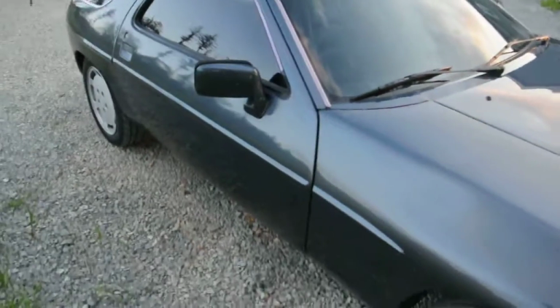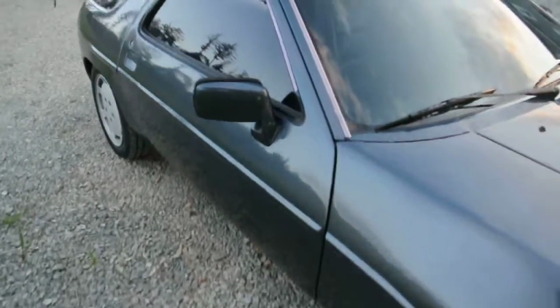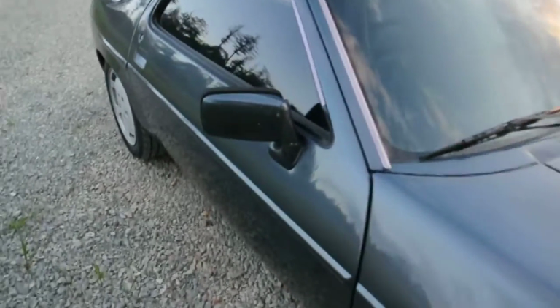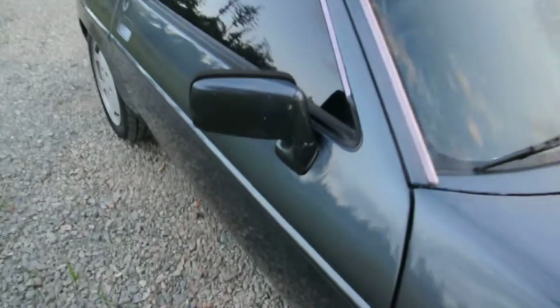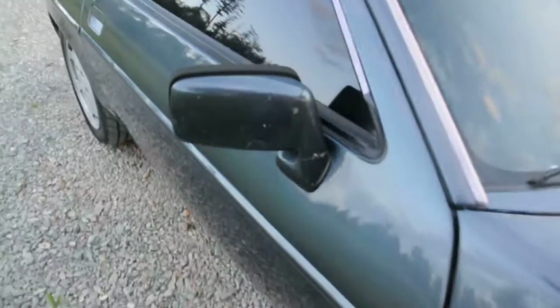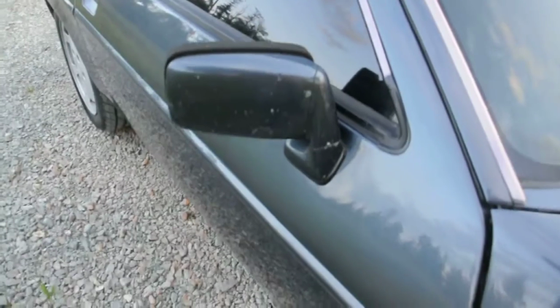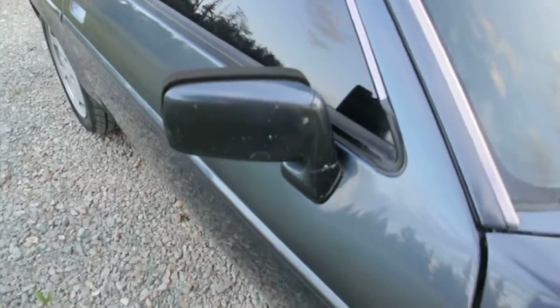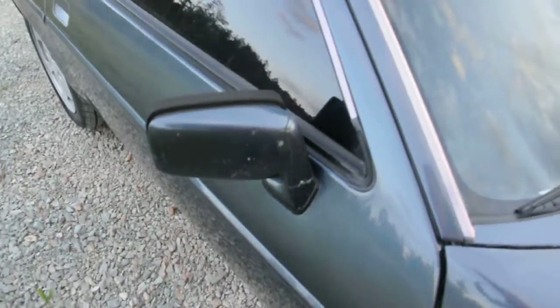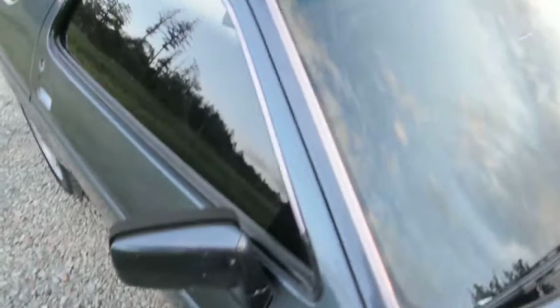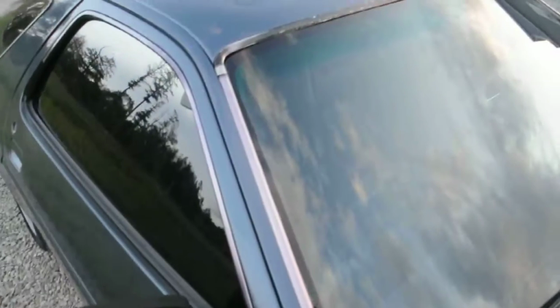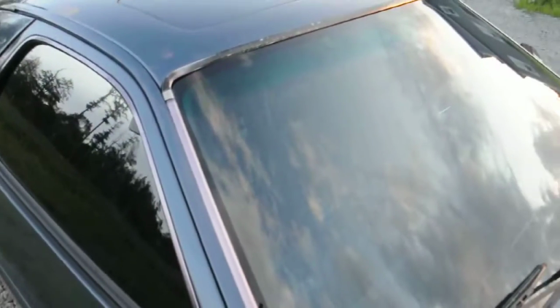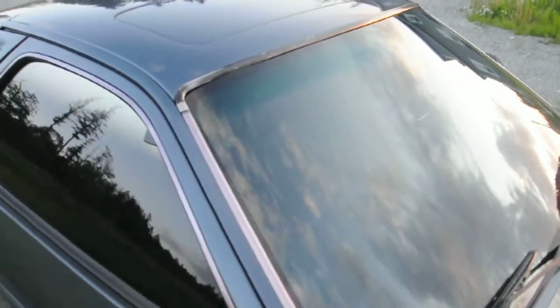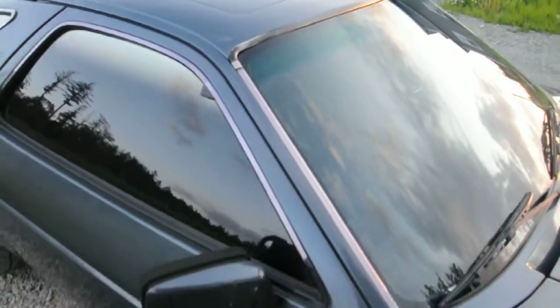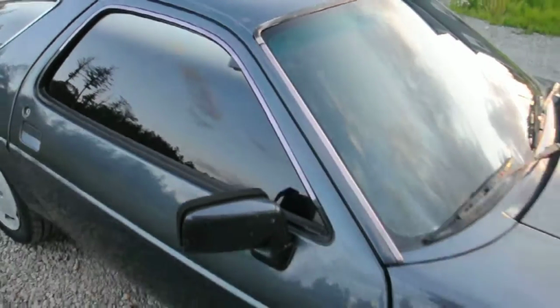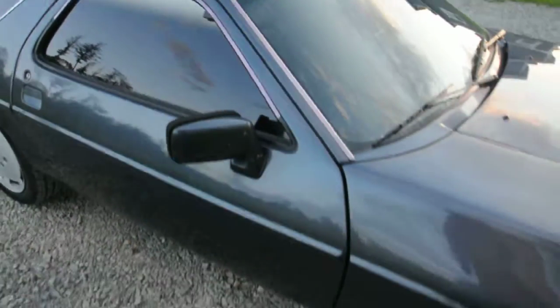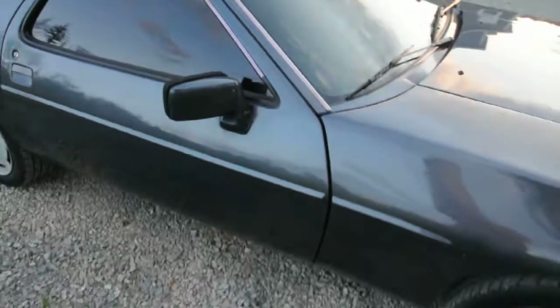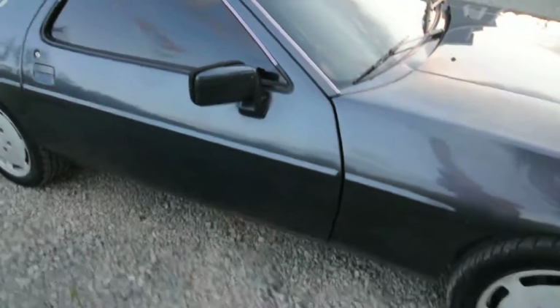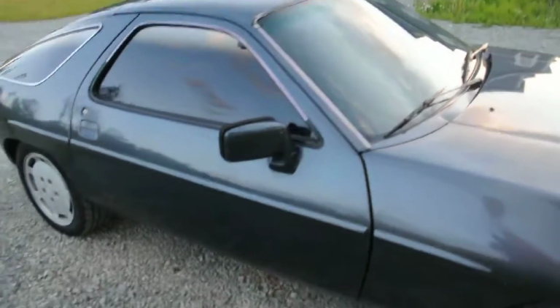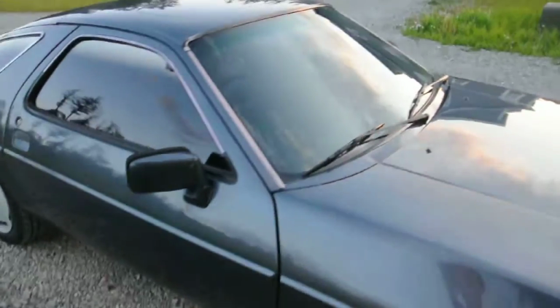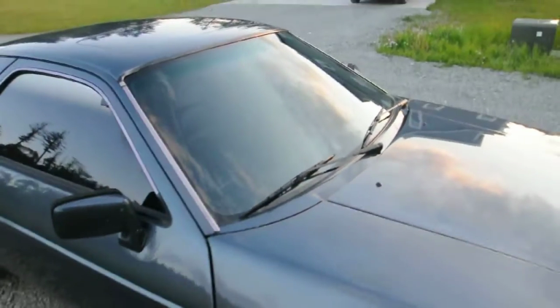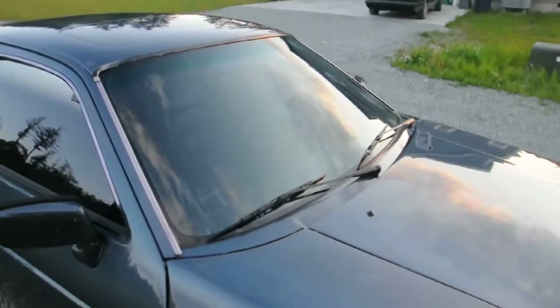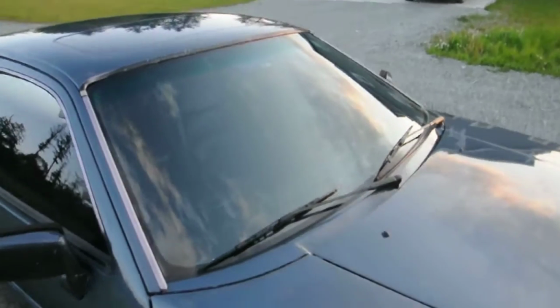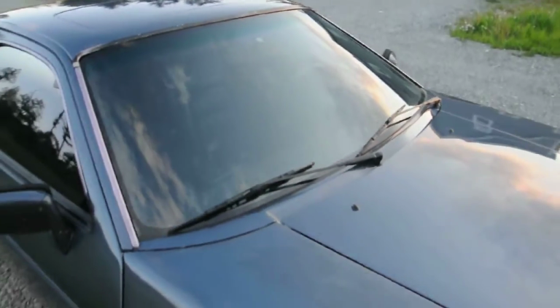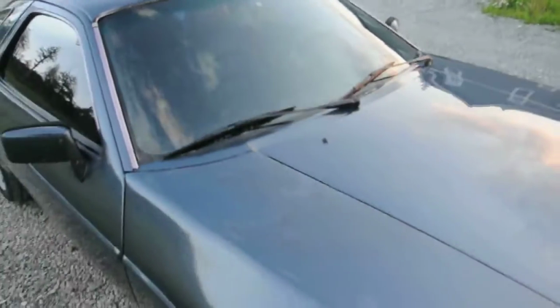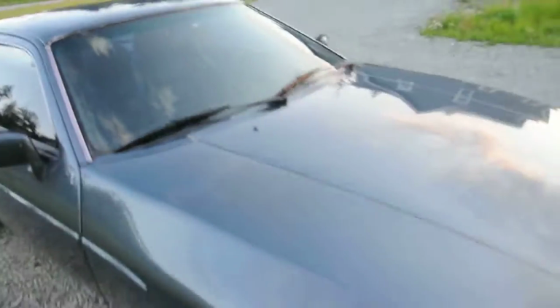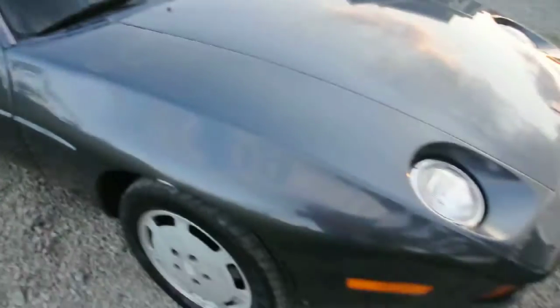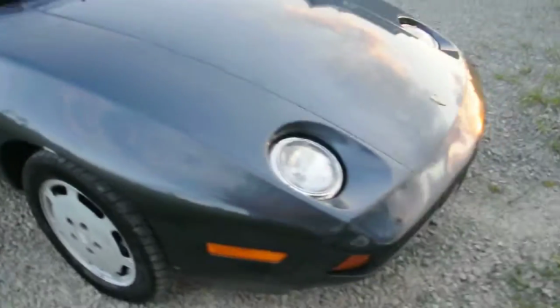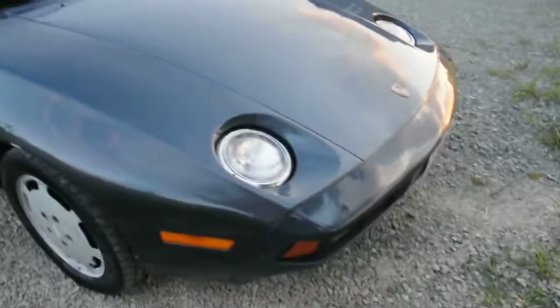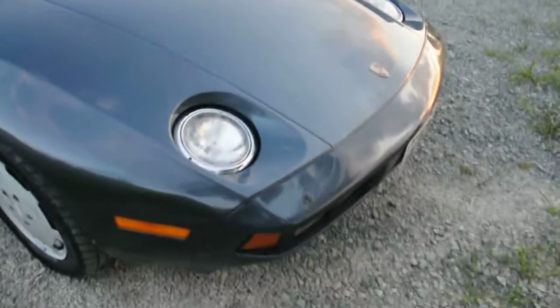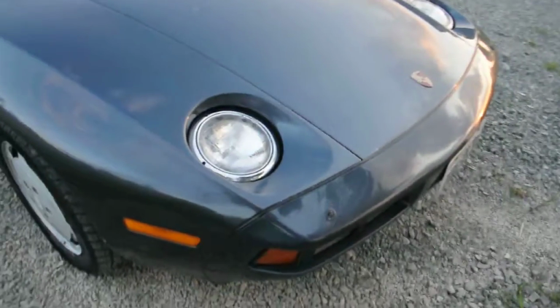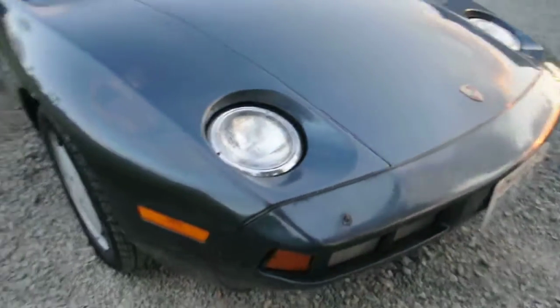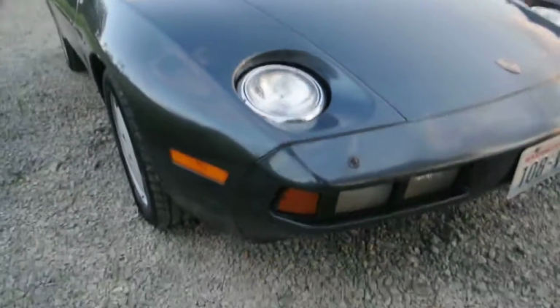There are the usual rock chips around the car, but overall it's really a nice shape. All the glass is good — there are no chips or anything in the windshield, headlights, or anywhere else. They're all in nice shape.